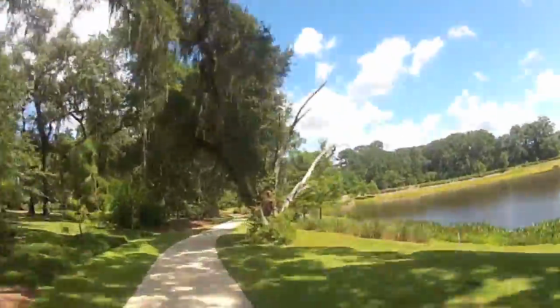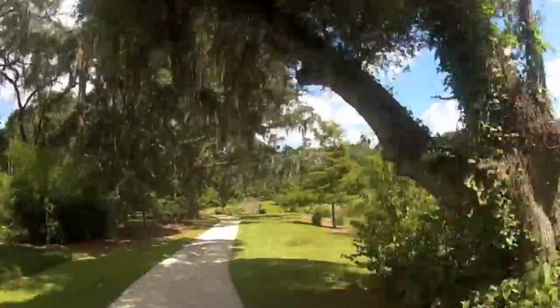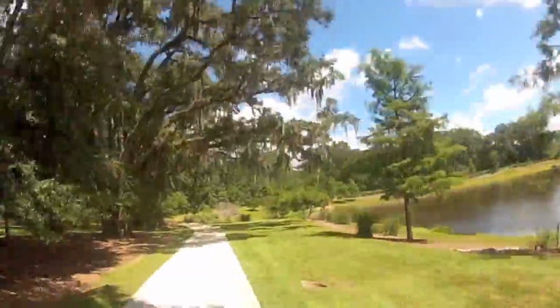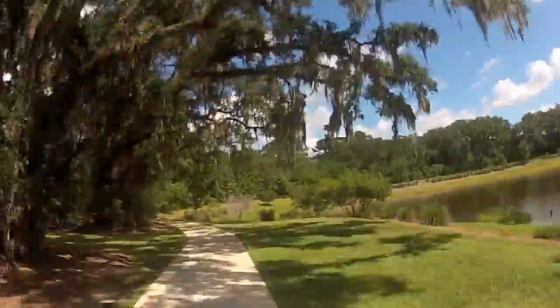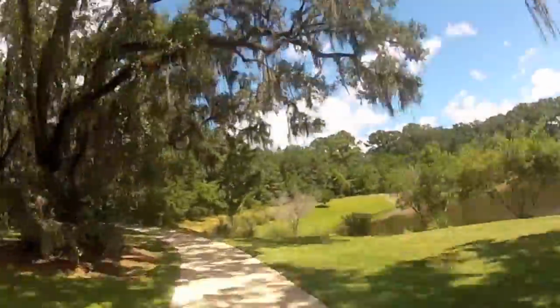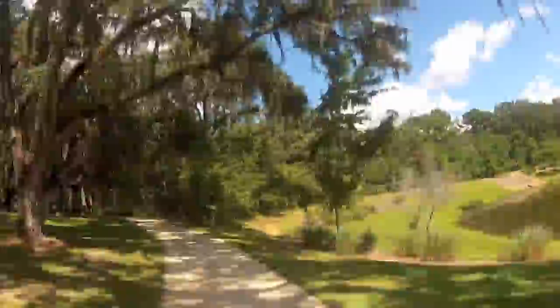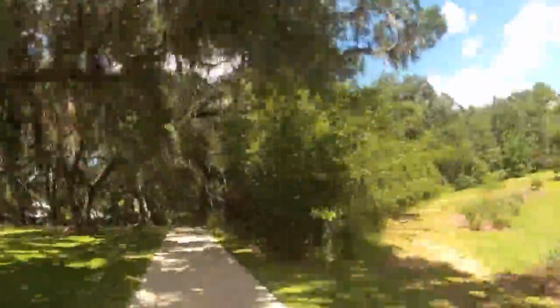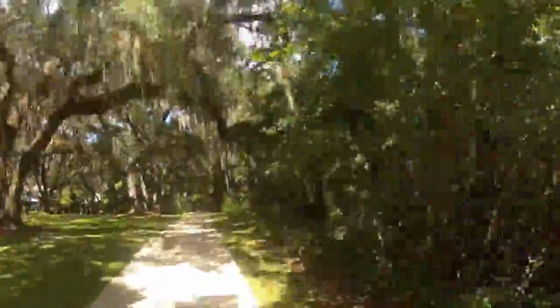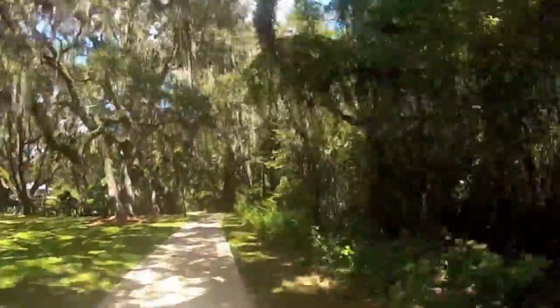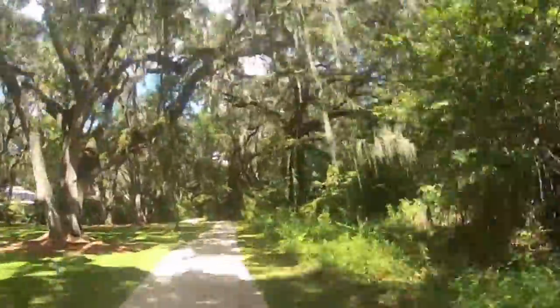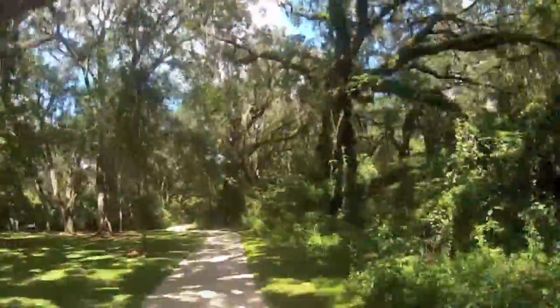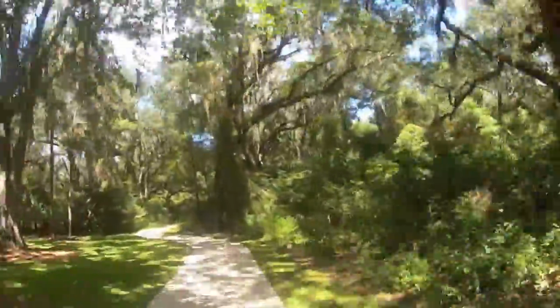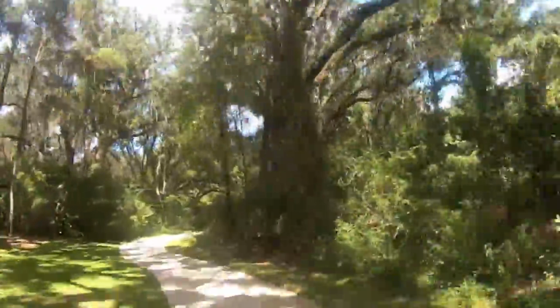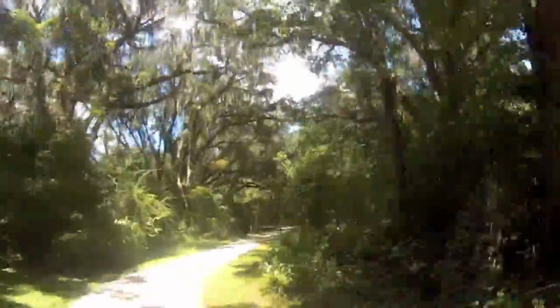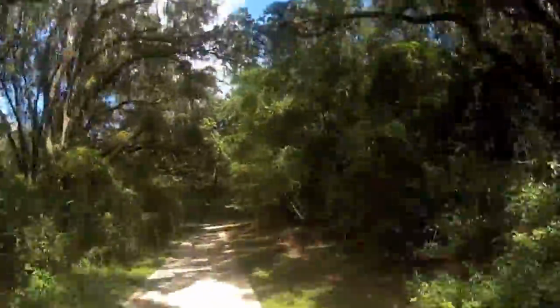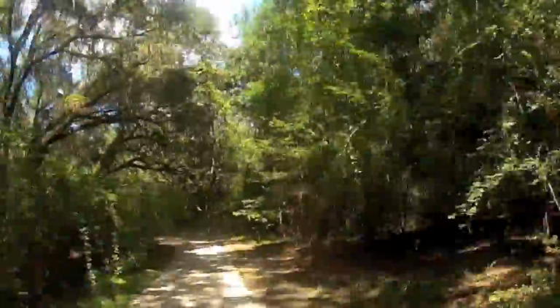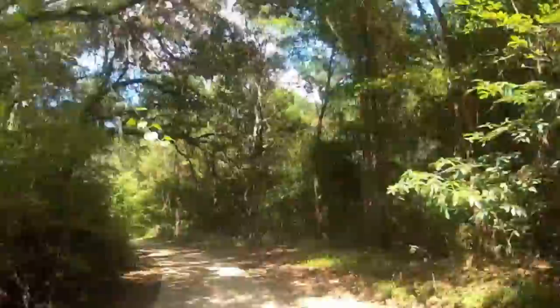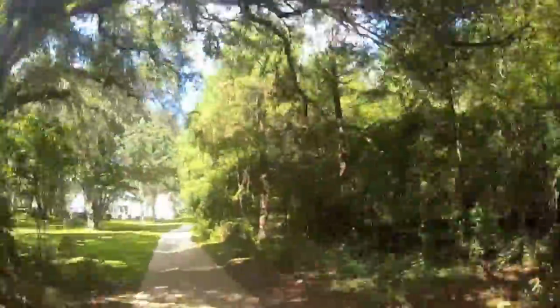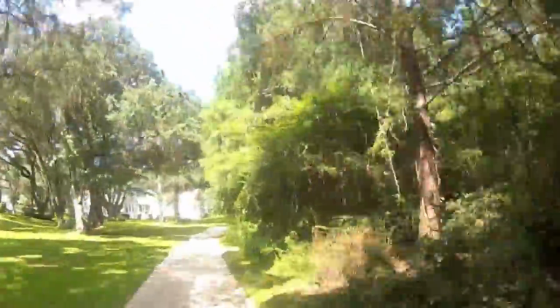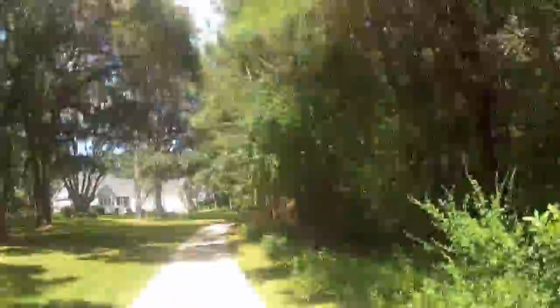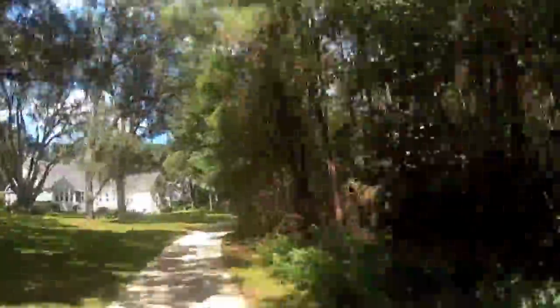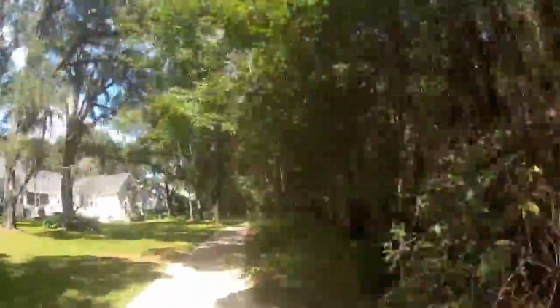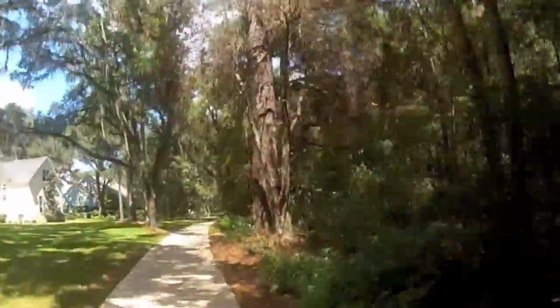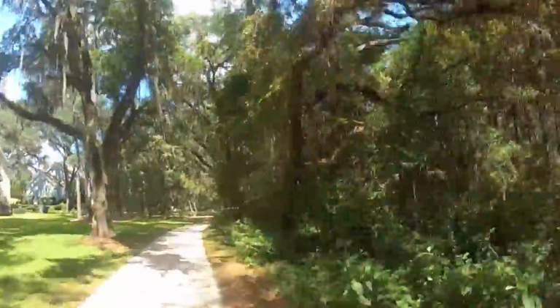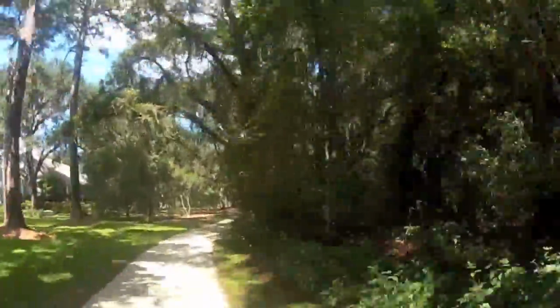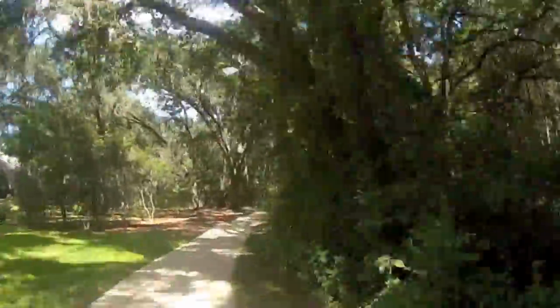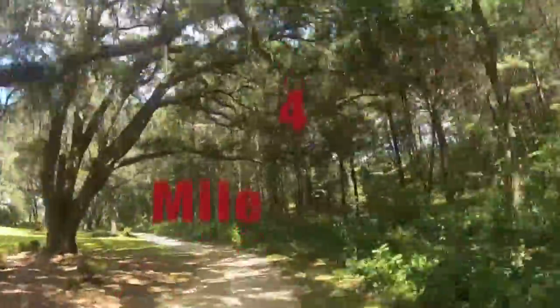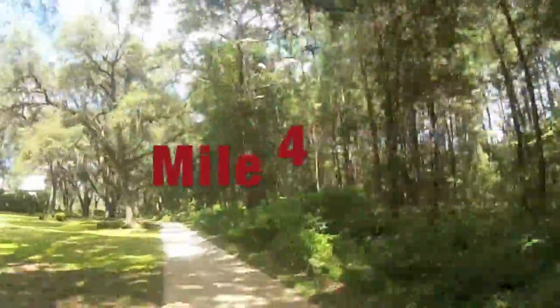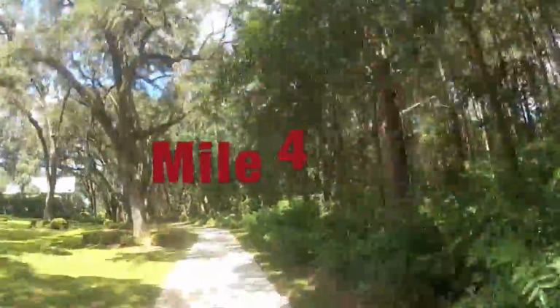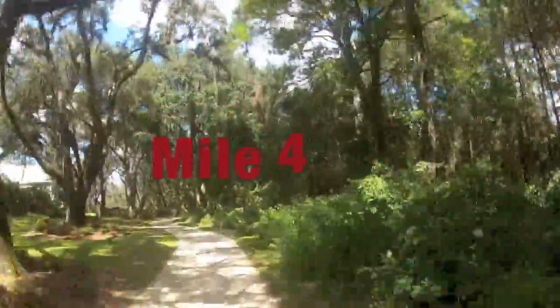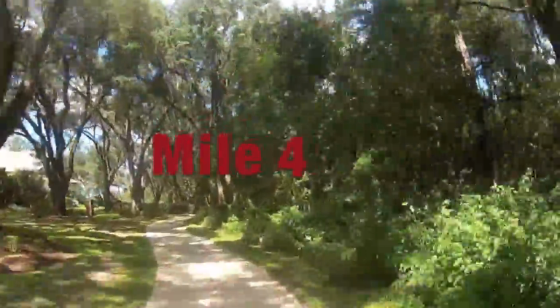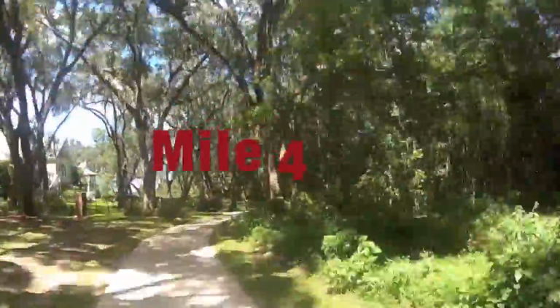Now this part of the course is out and back — just a short section behind these houses. So we're going to be heading back this way. In this direction, it is slightly uphill, as we cross through Mile 4.